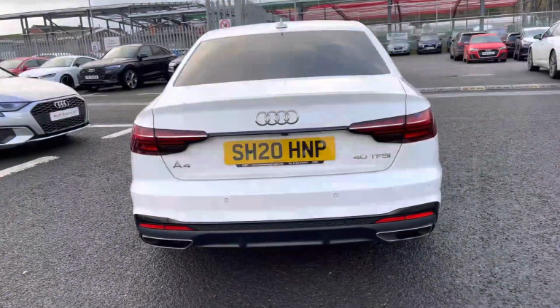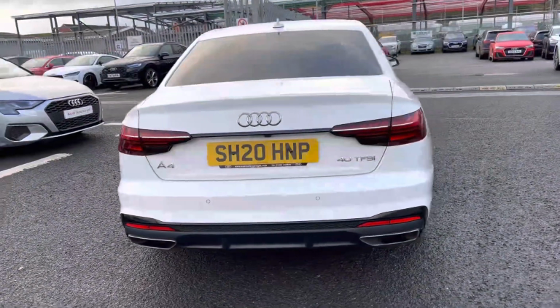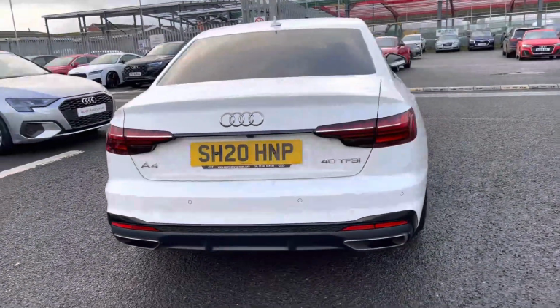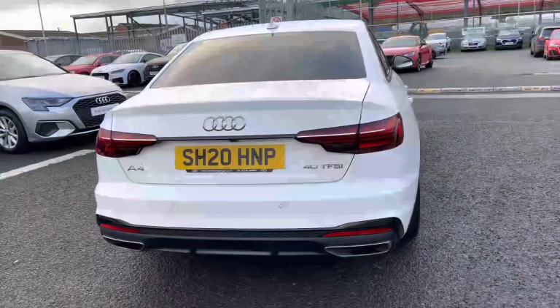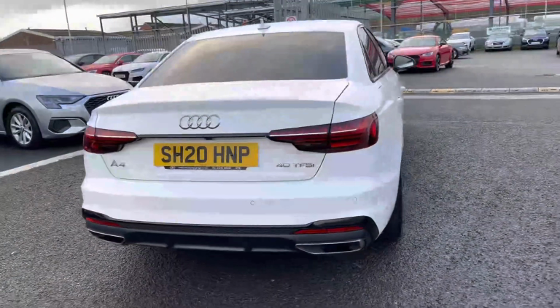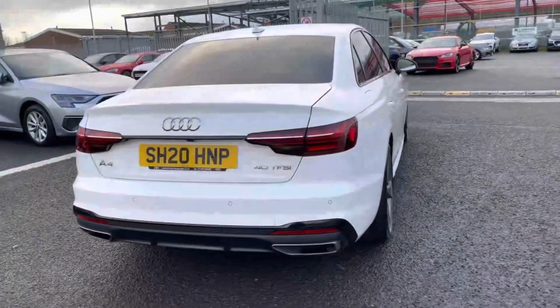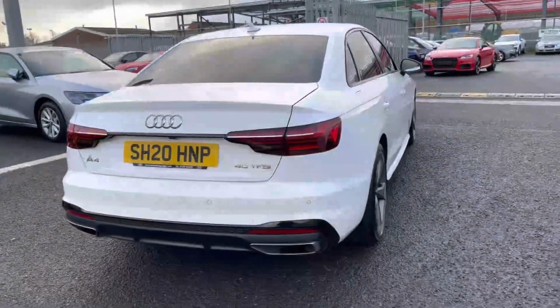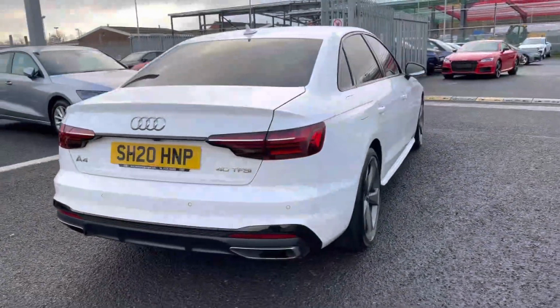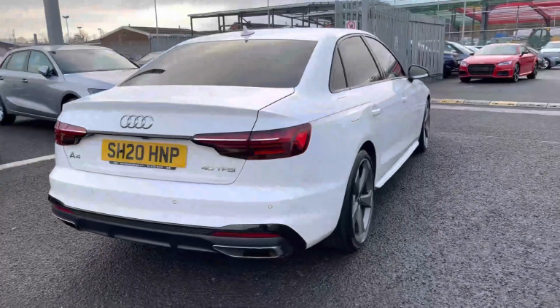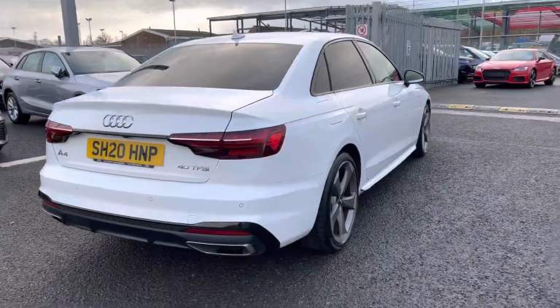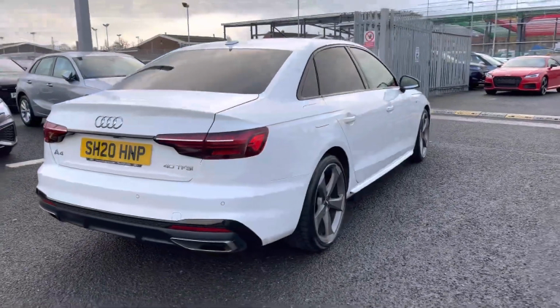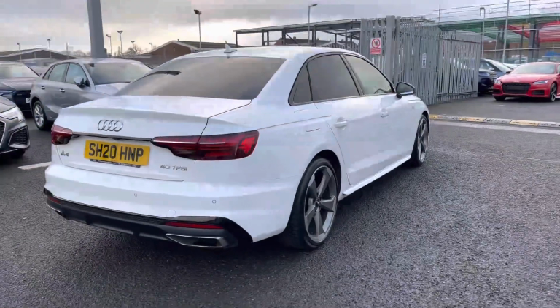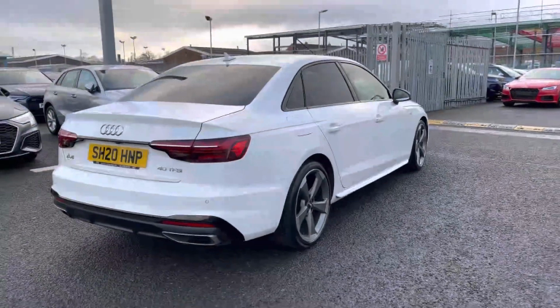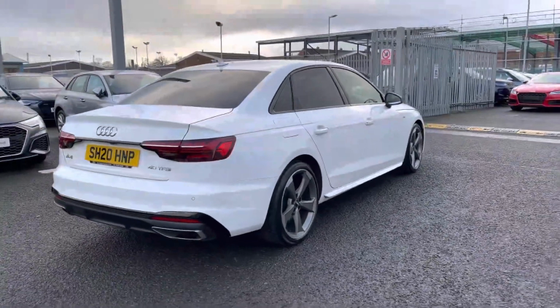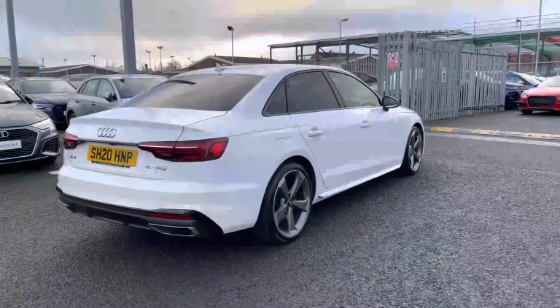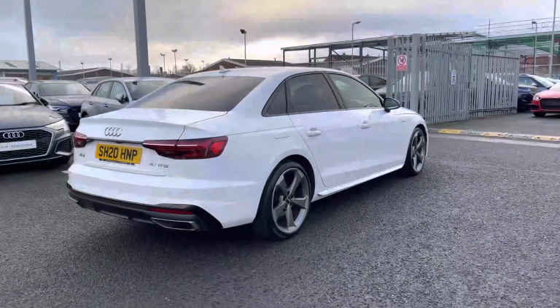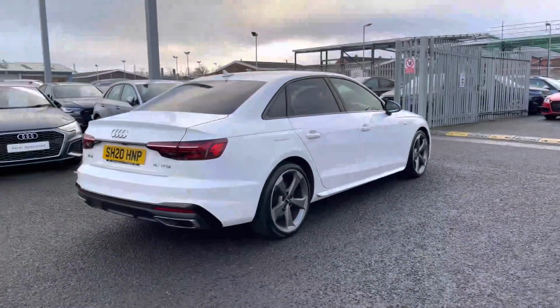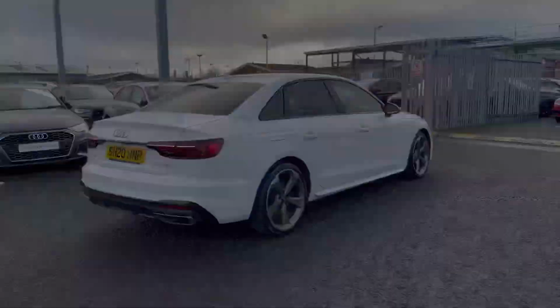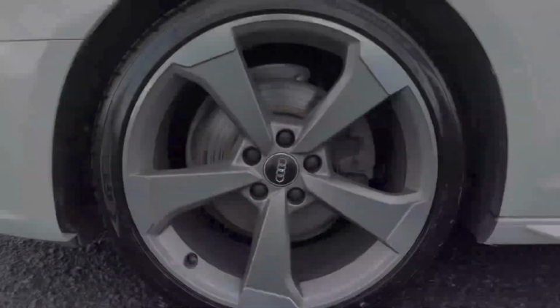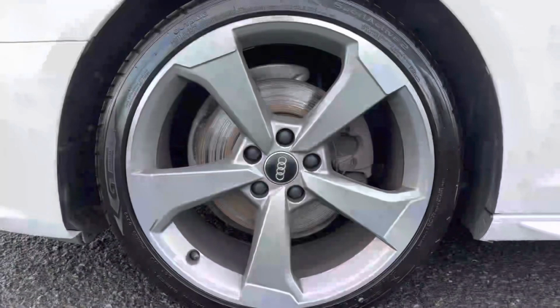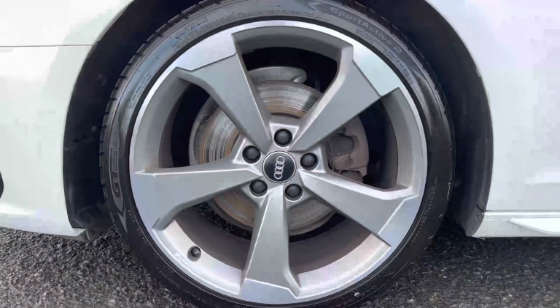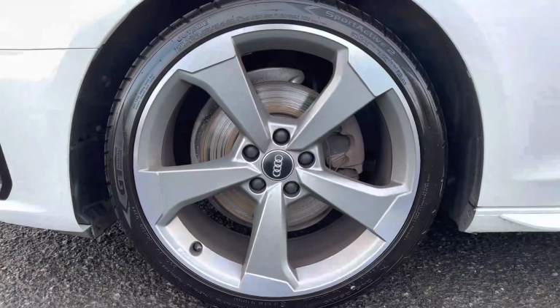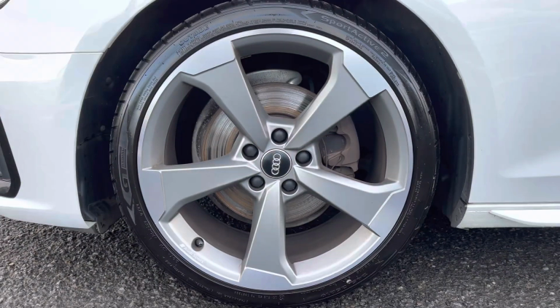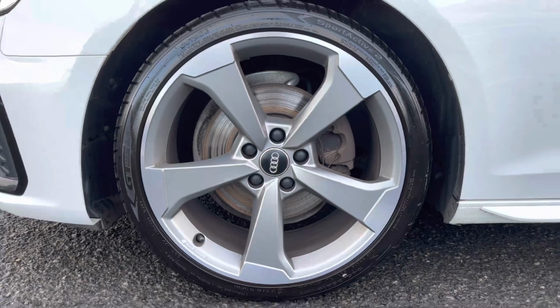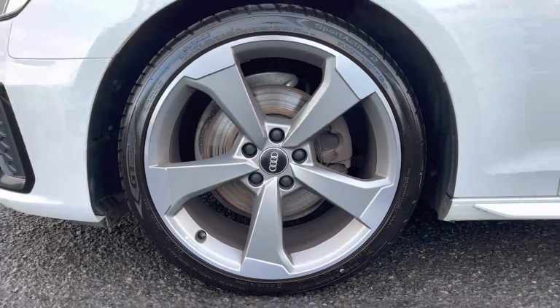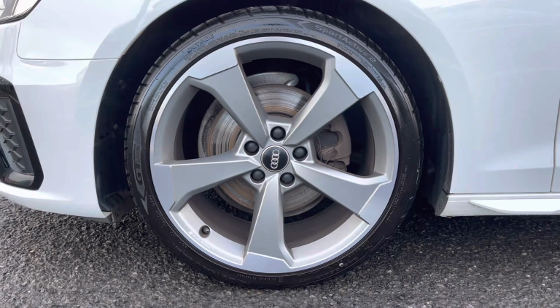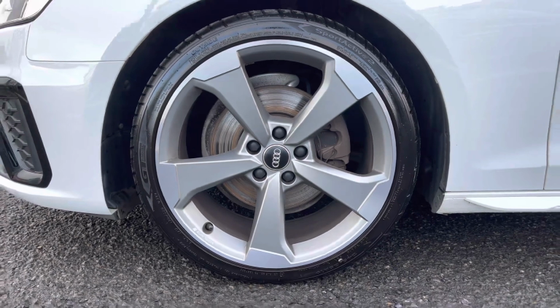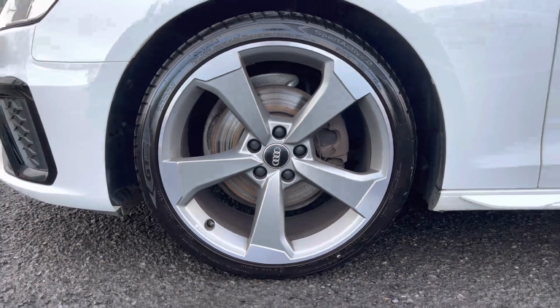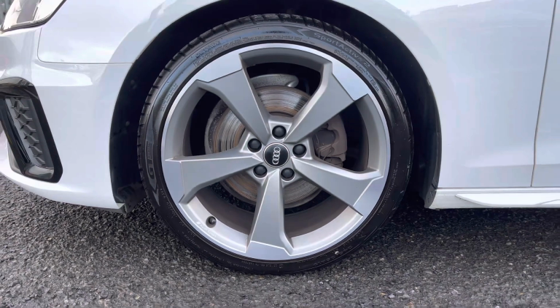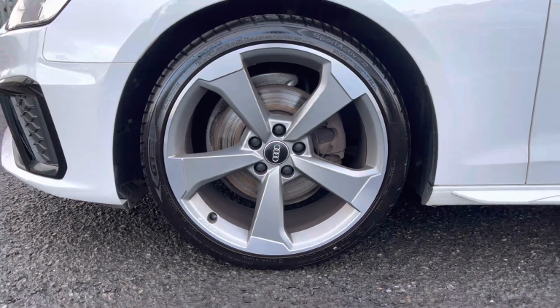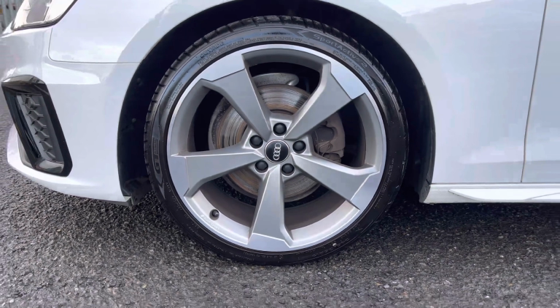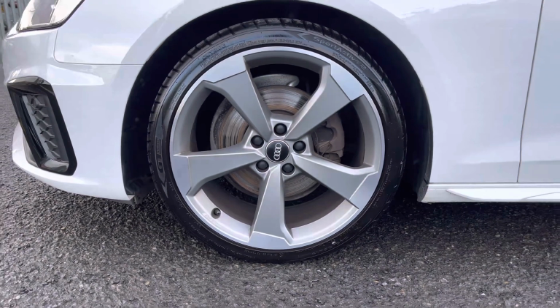This vehicle comes with full dealer service history and, being a Black Edition, it does benefit from some fantastic styling upgrades, such as these 19-inch 5-arm rotor style design alloy wheels.